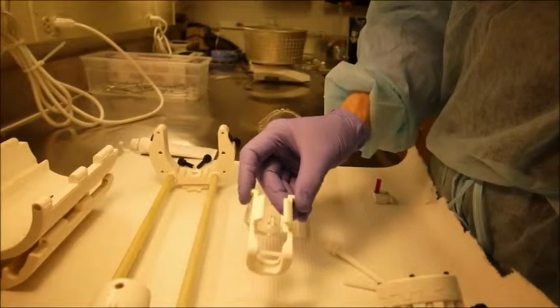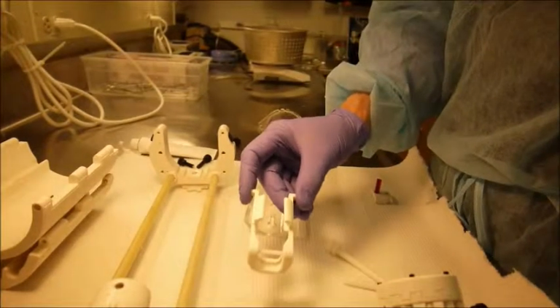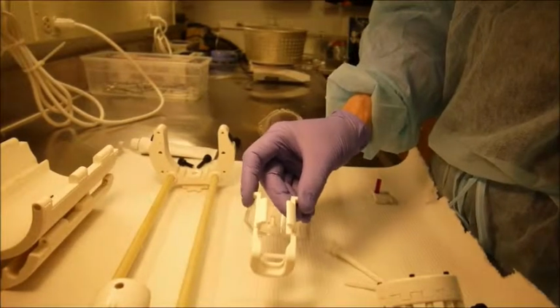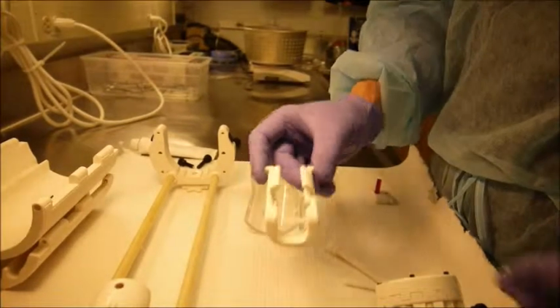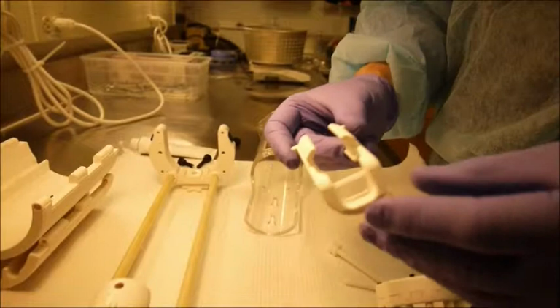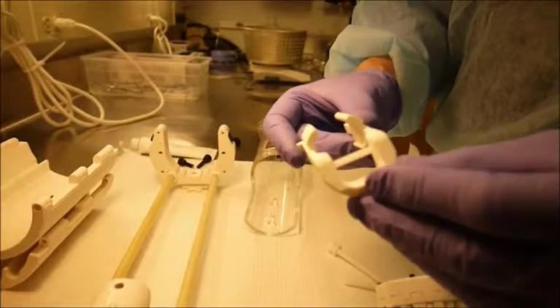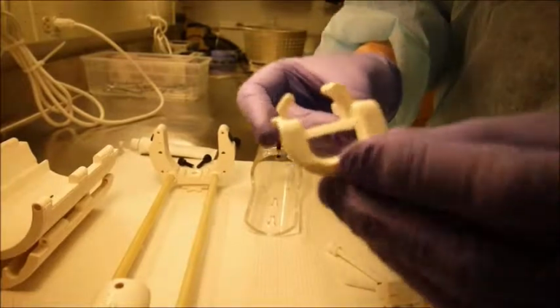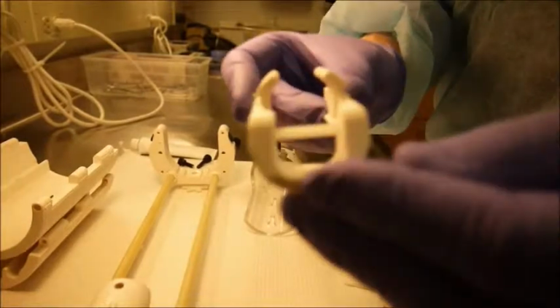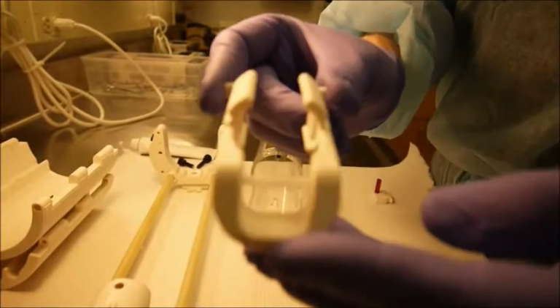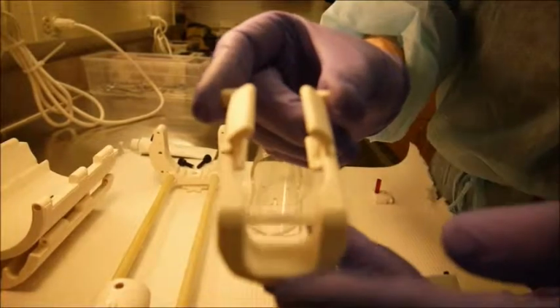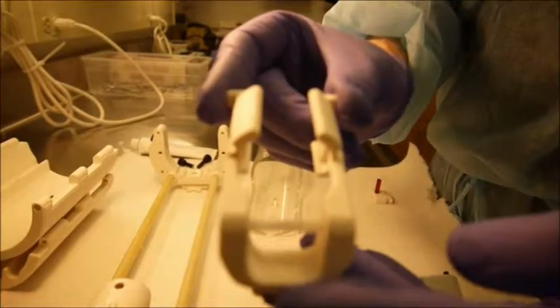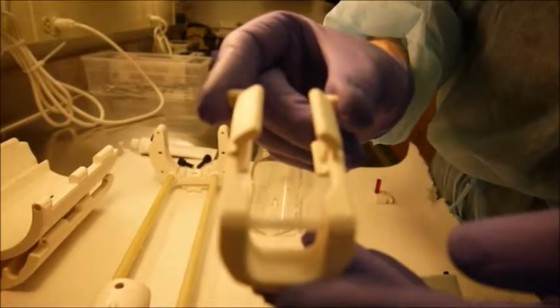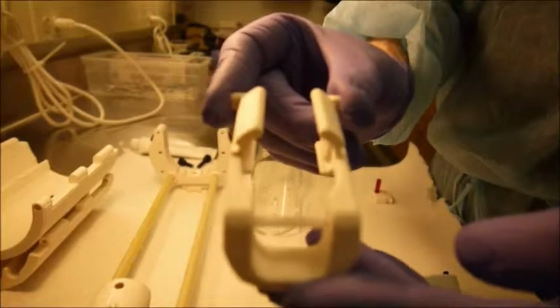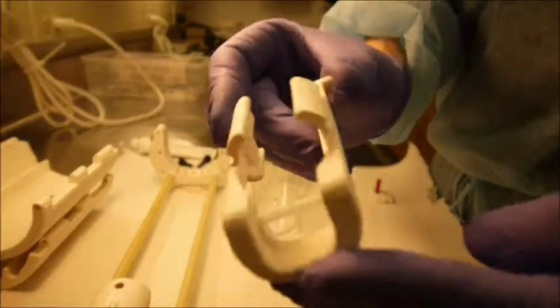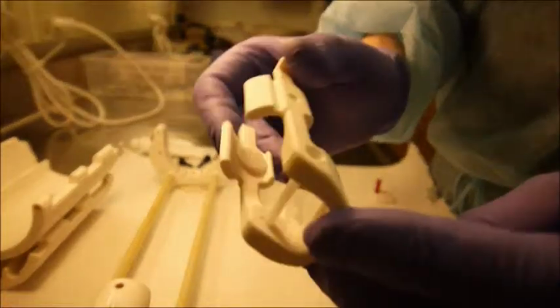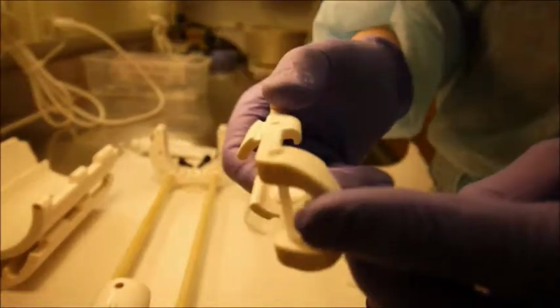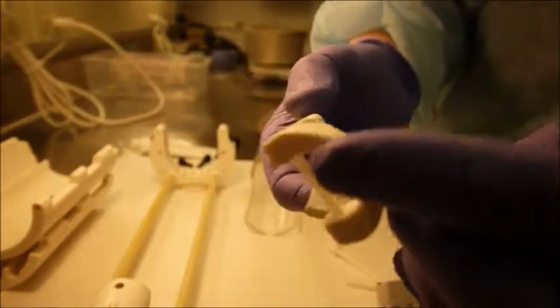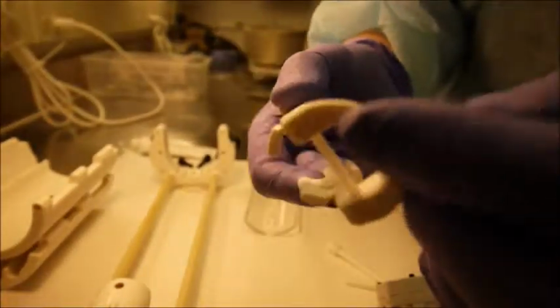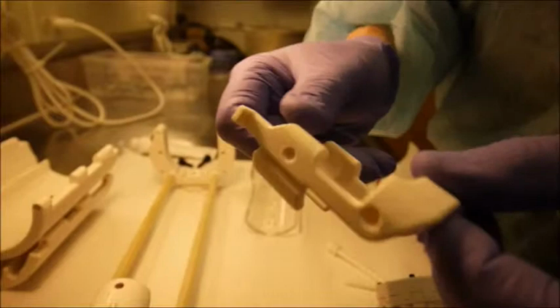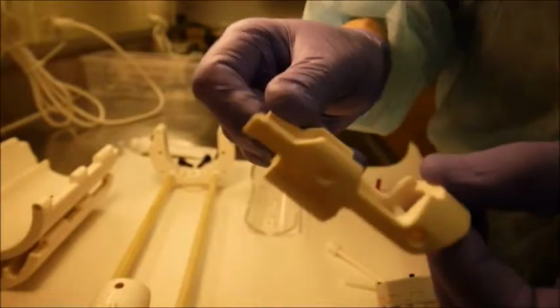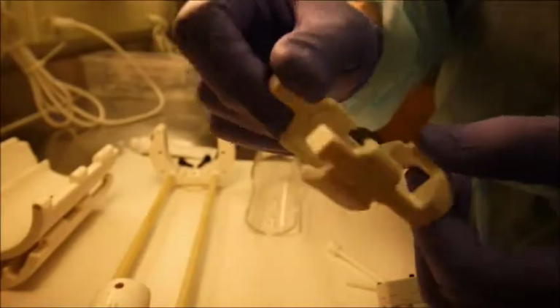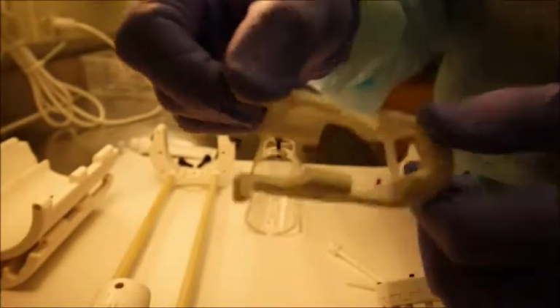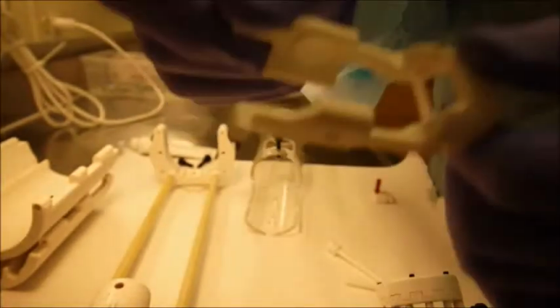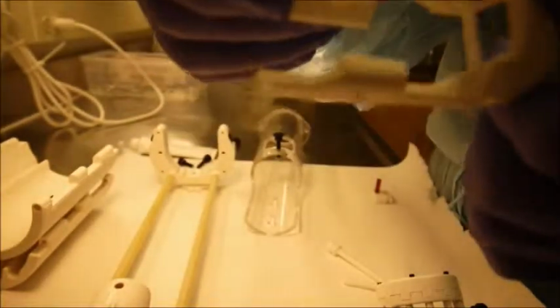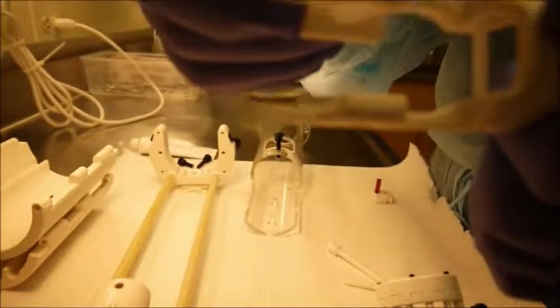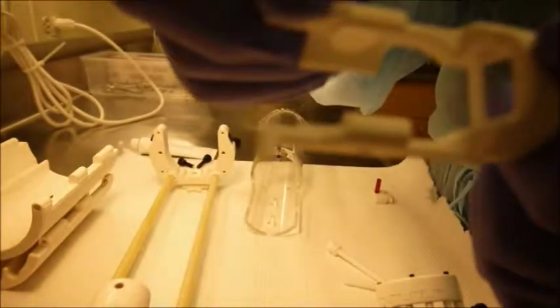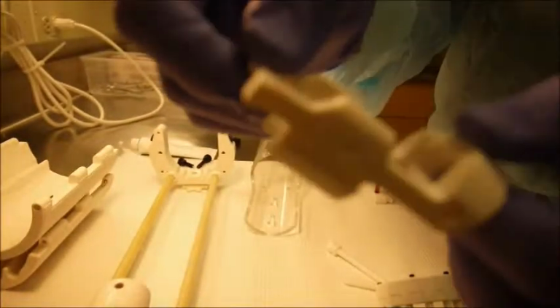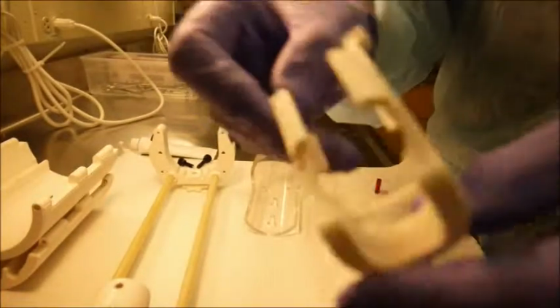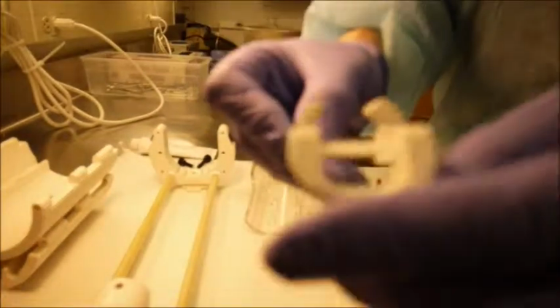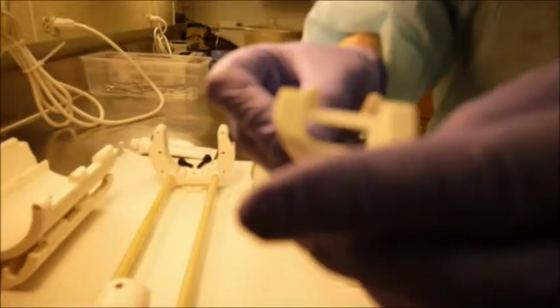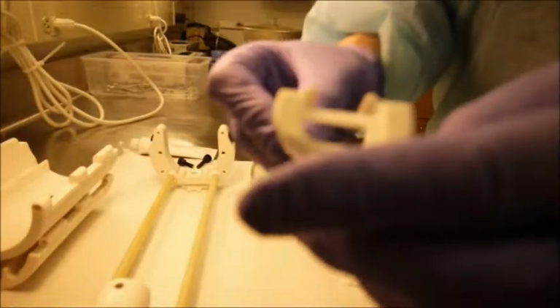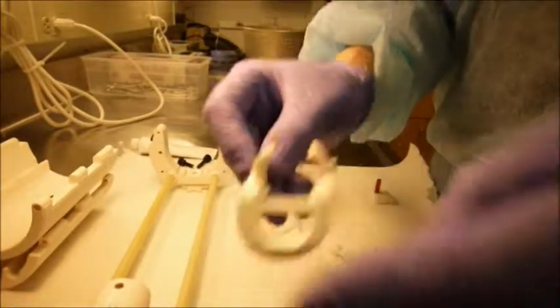Shown is a RAT head strap. You can see a horizontal bar for holding the front incisors. On the inside of the head strap are small circular cushions to minimize discomfort.